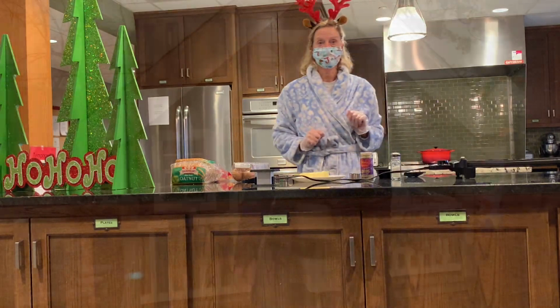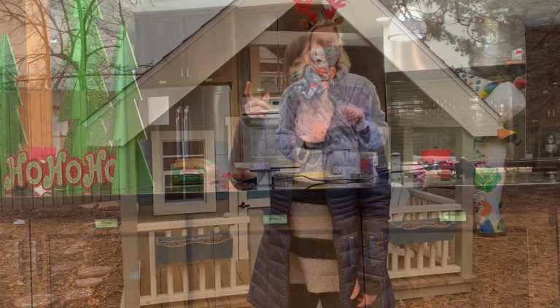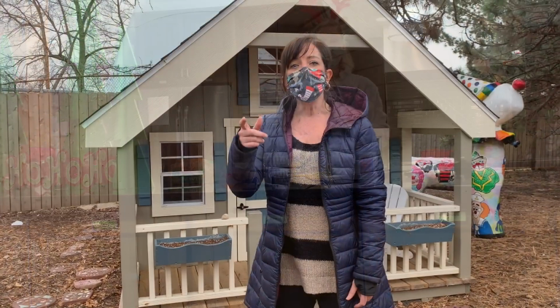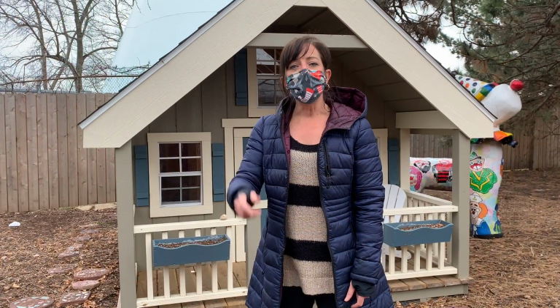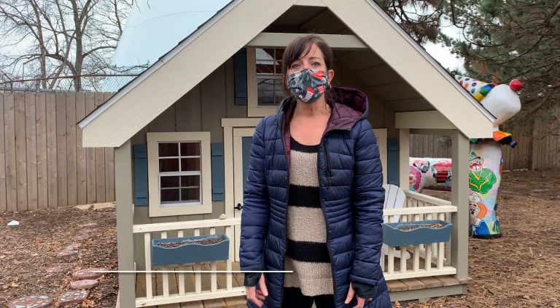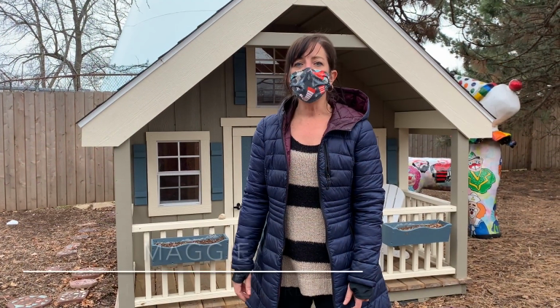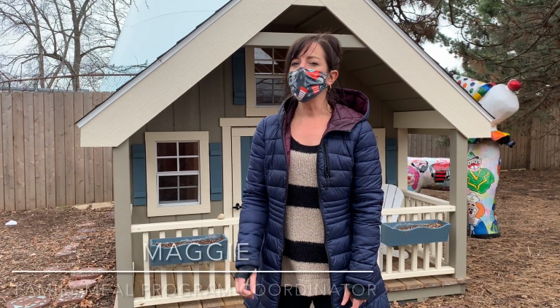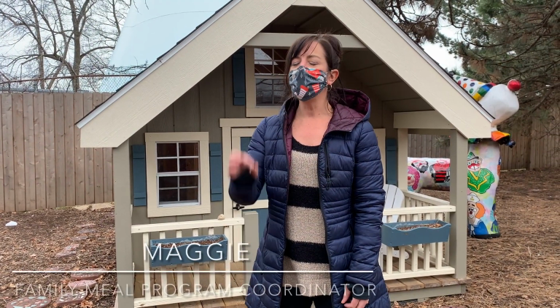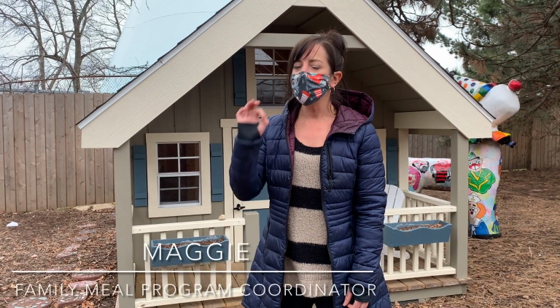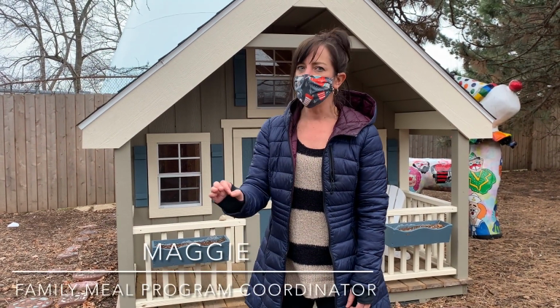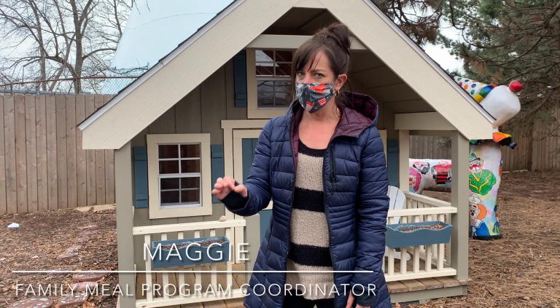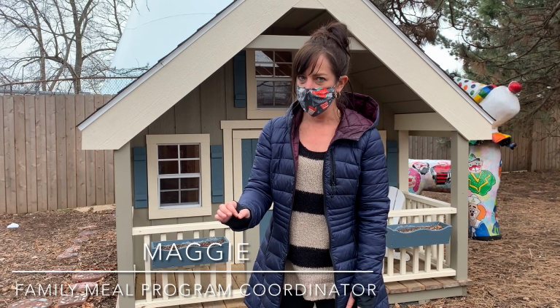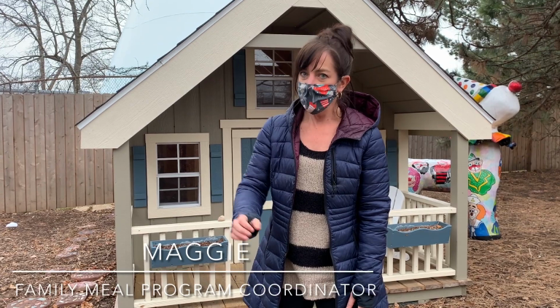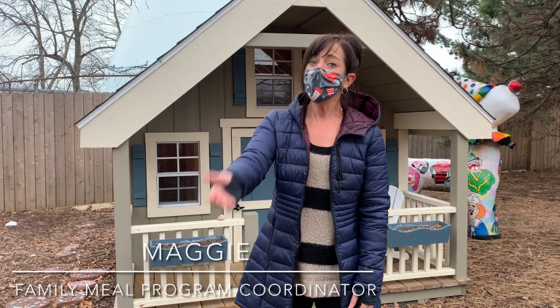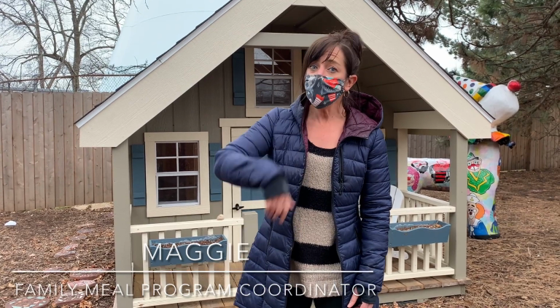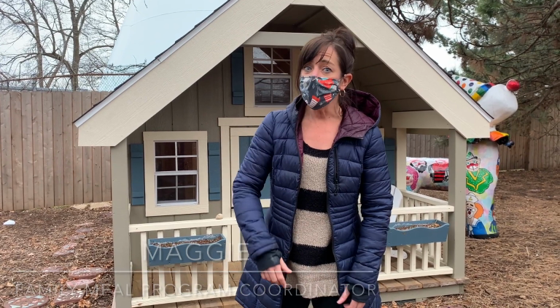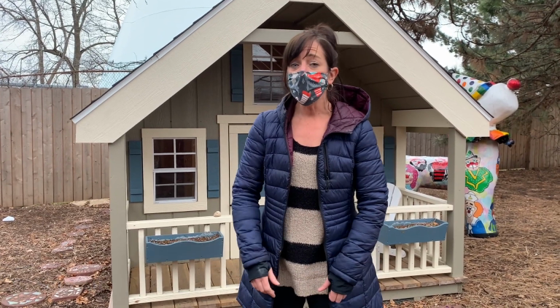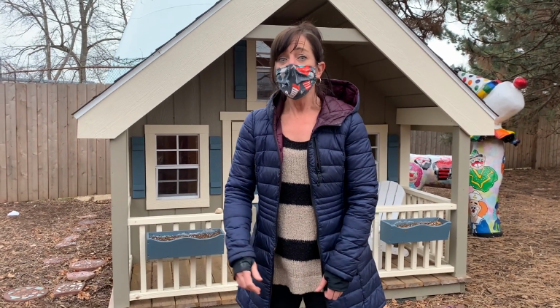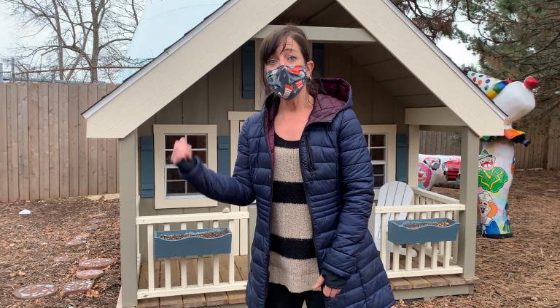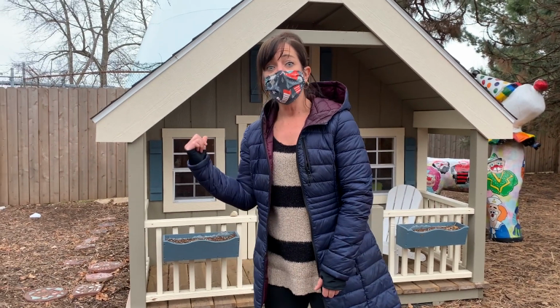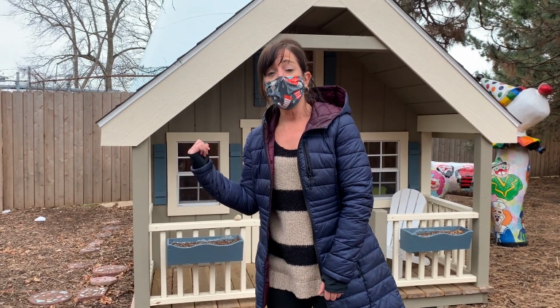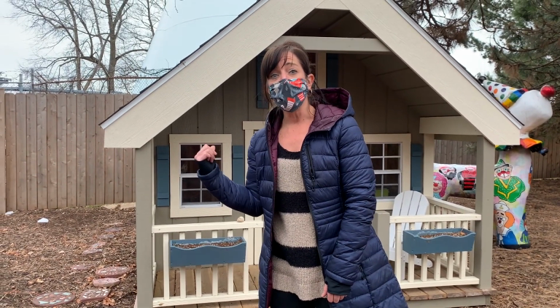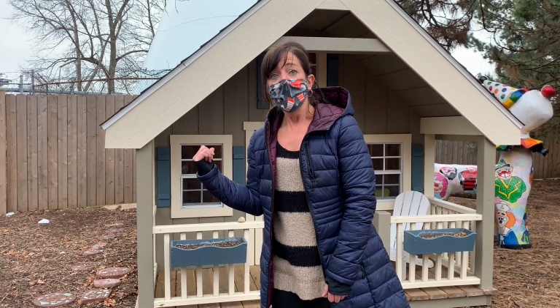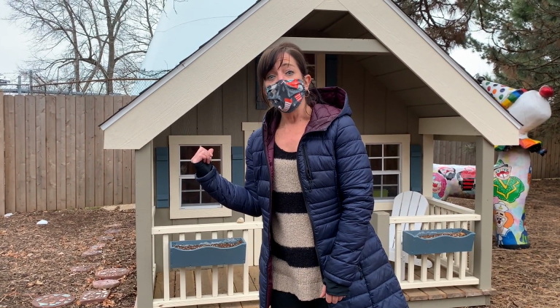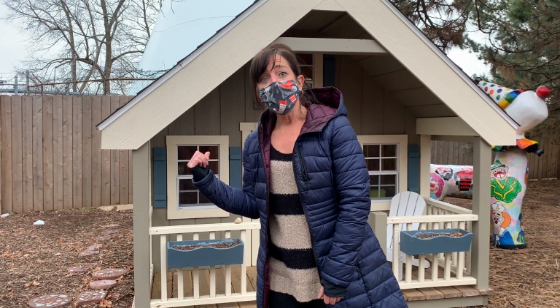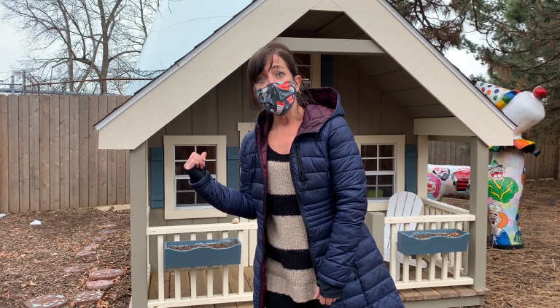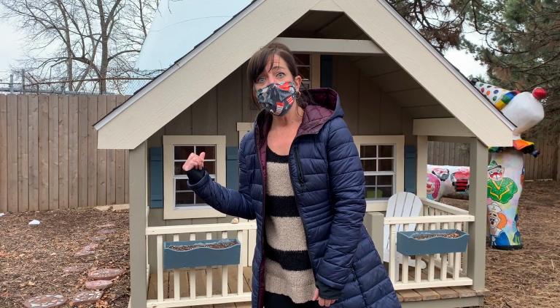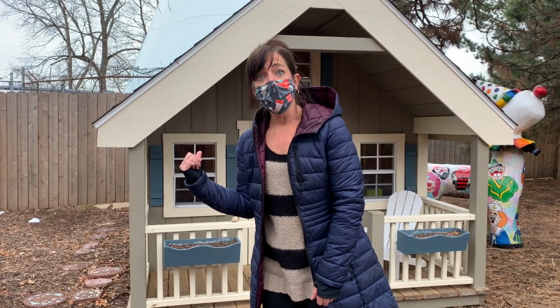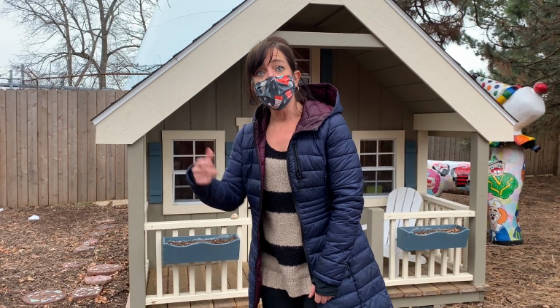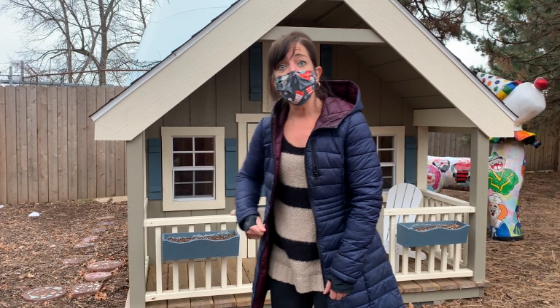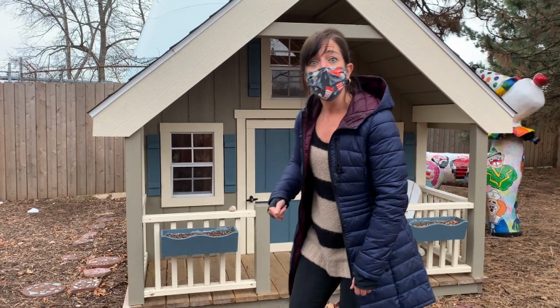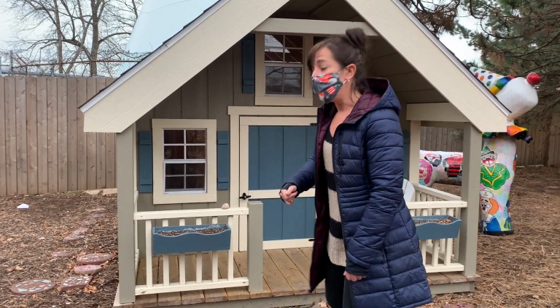Here at the Ronald McDonald House we like to use only the freshest of ingredients. So come with me and let's go check in and see how our Ronald McDonald House chicken is doing and if she's got any eggs for us.